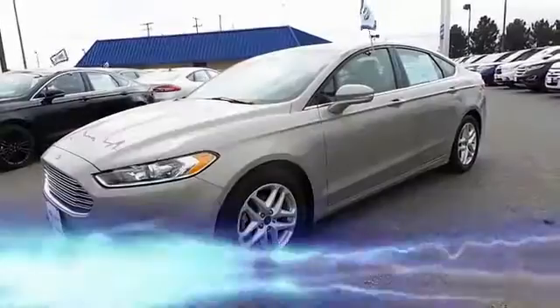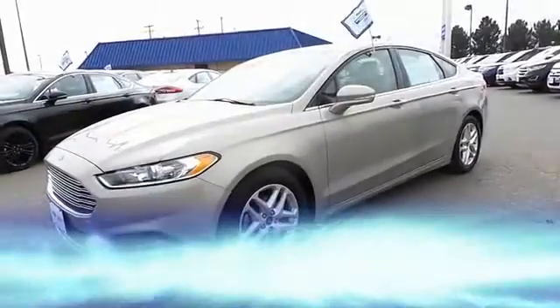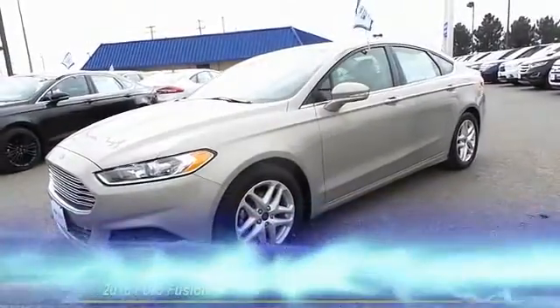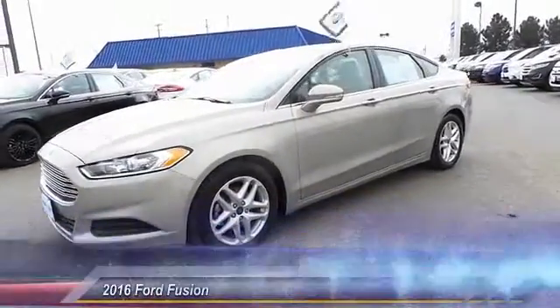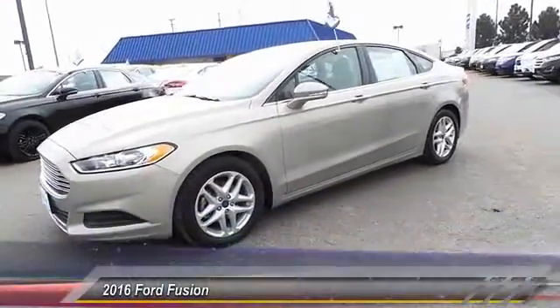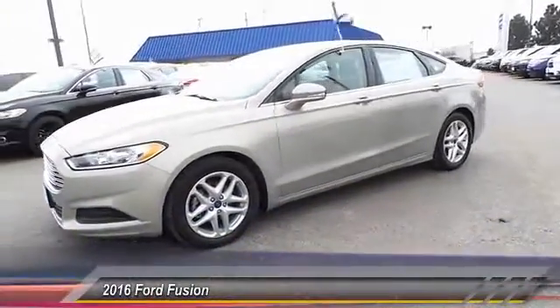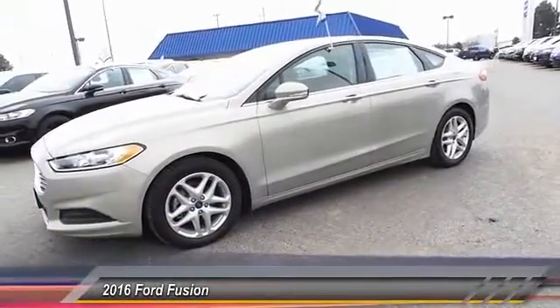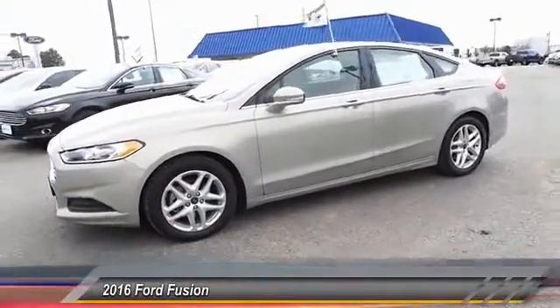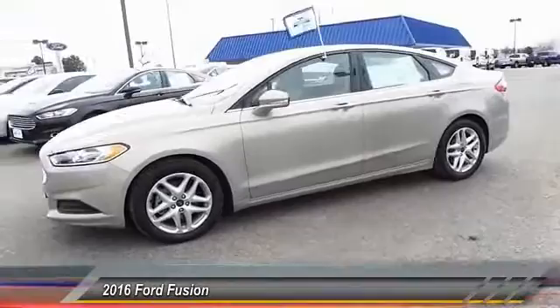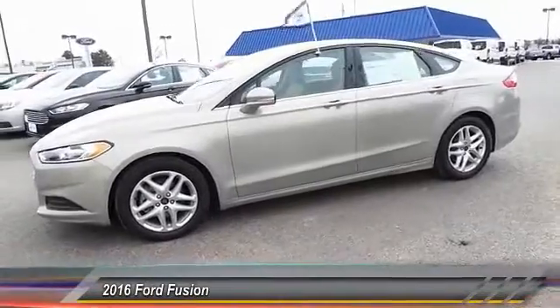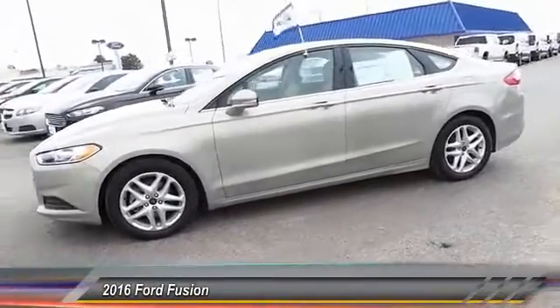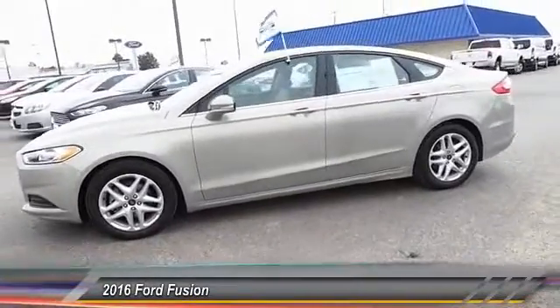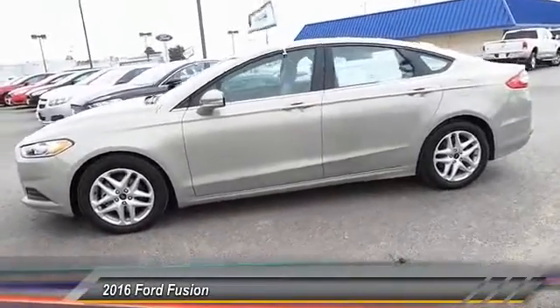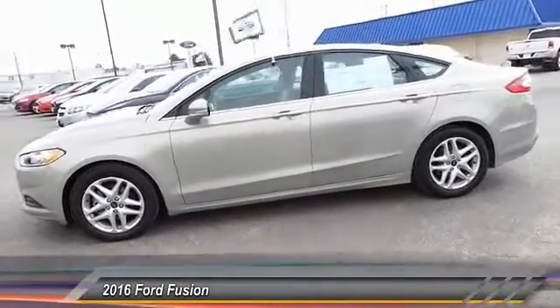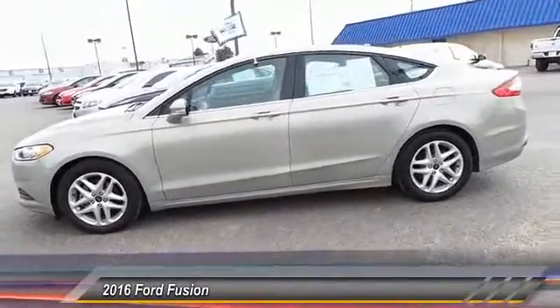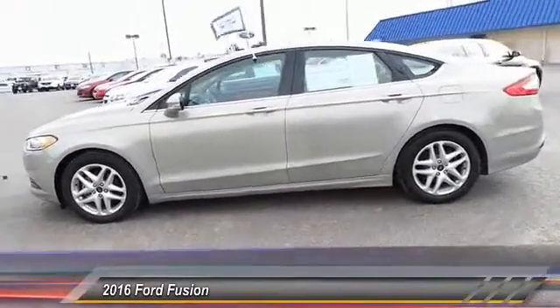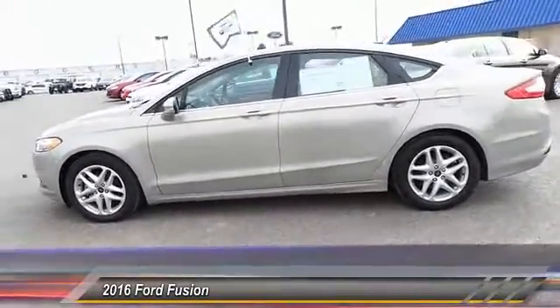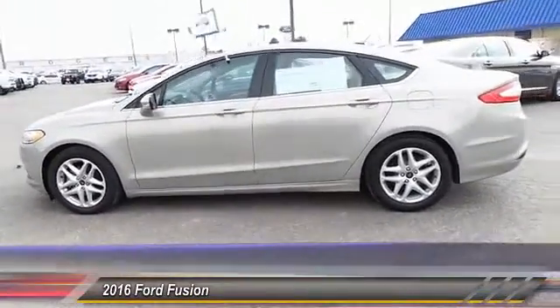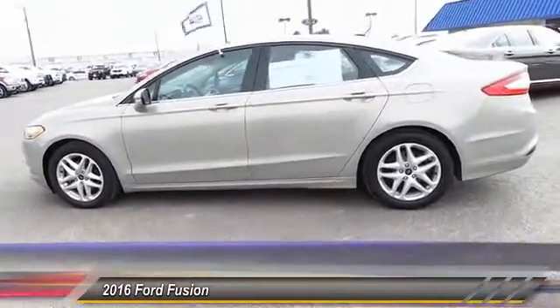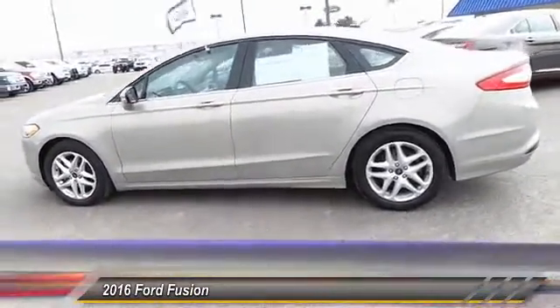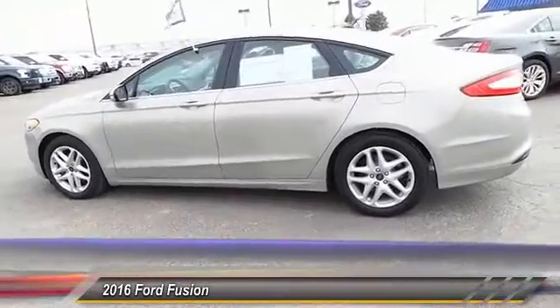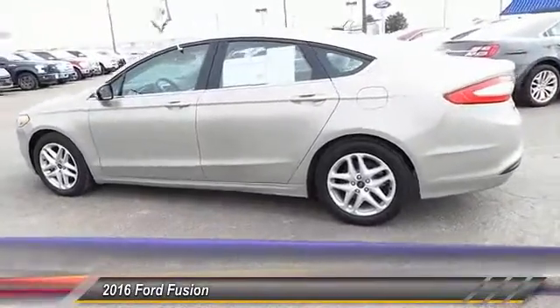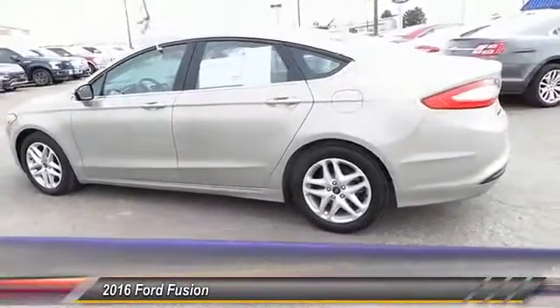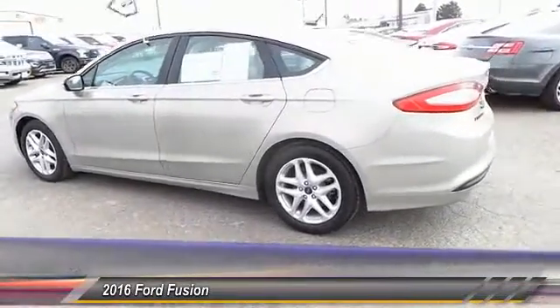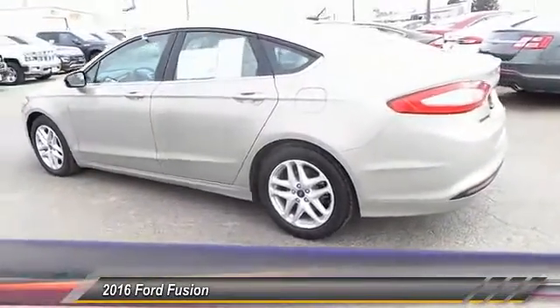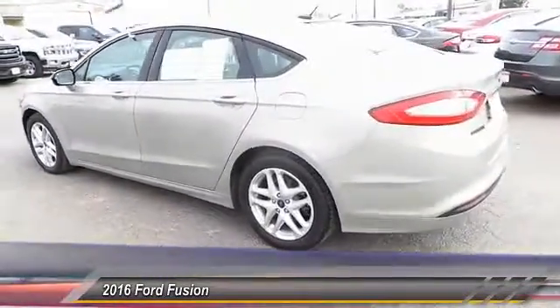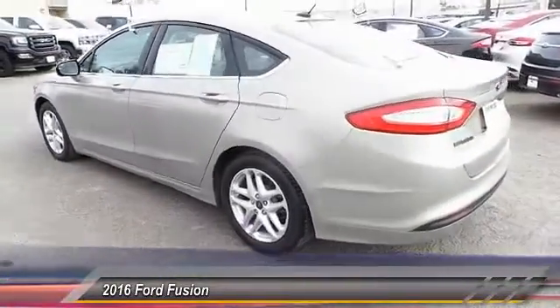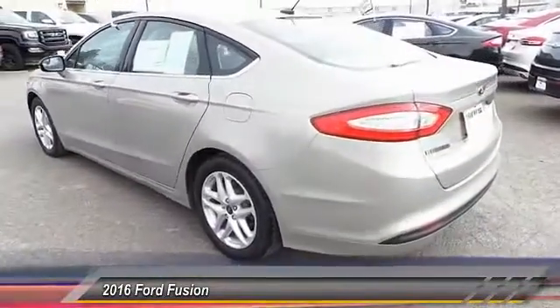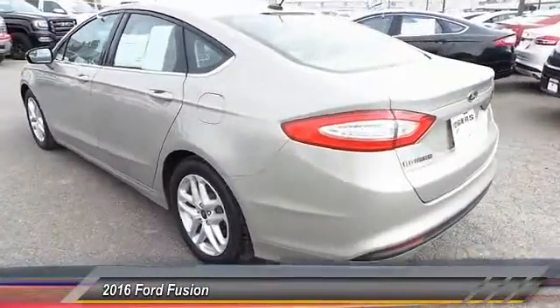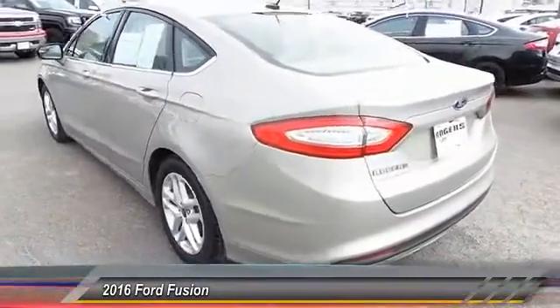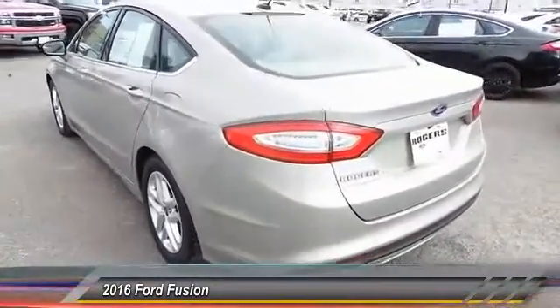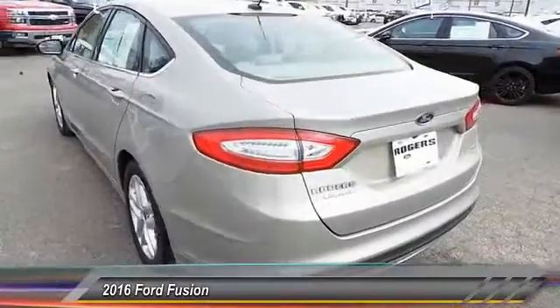The 2016 Ford Fusion. You can have both impressive power and great economy in a Fusion, and it is priced below $20,000. This vehicle has less than 25,000 miles.